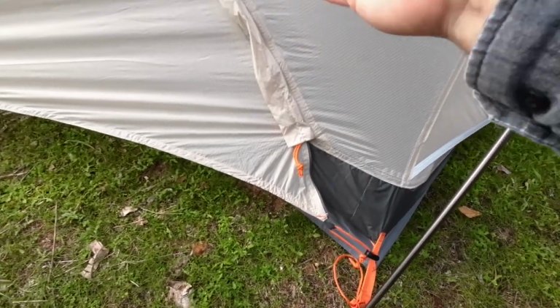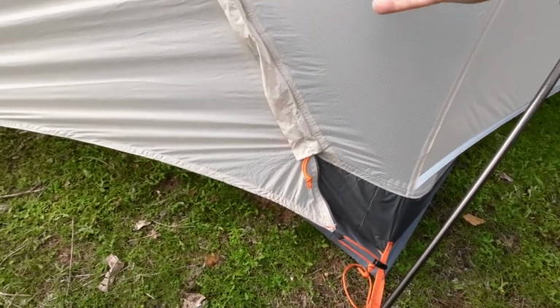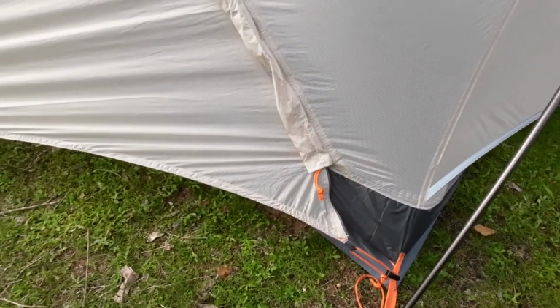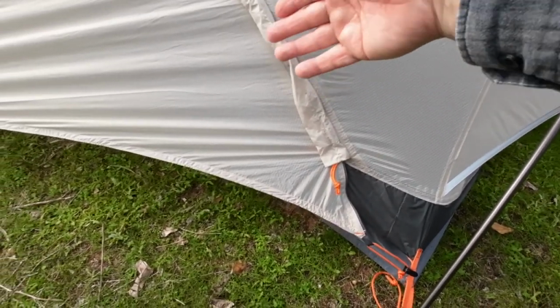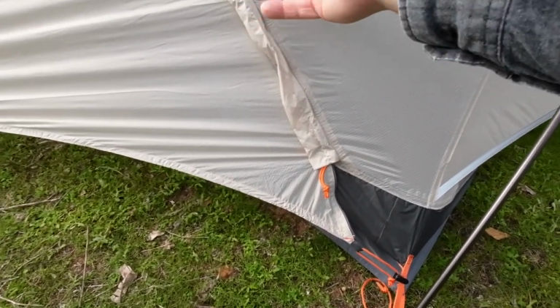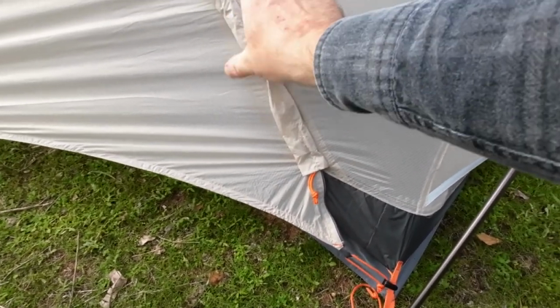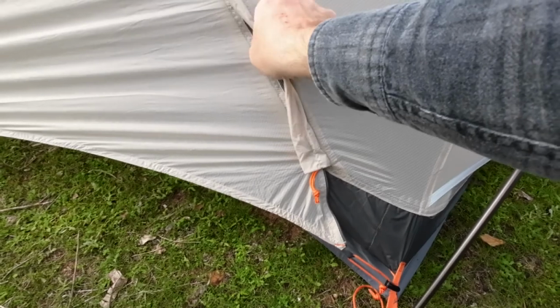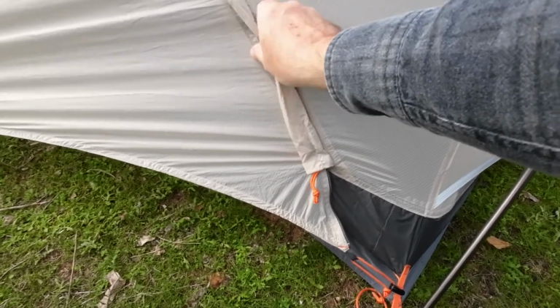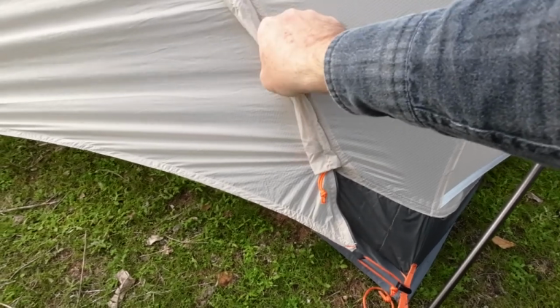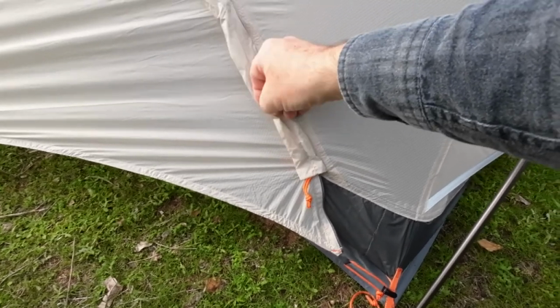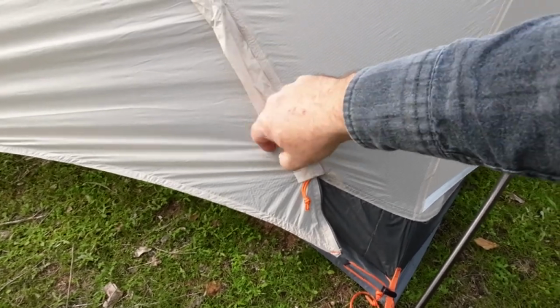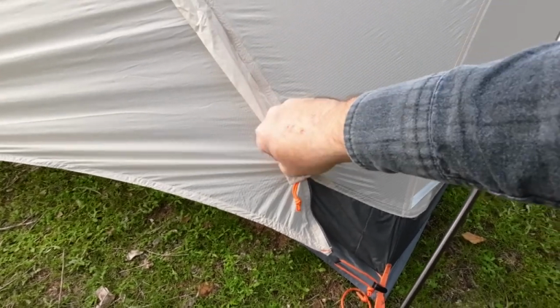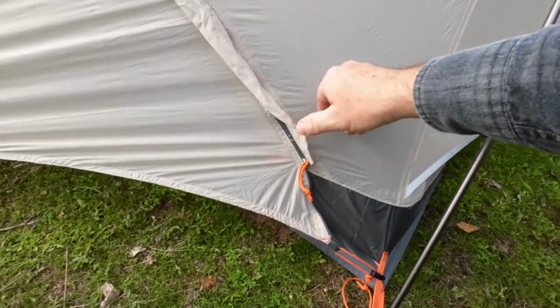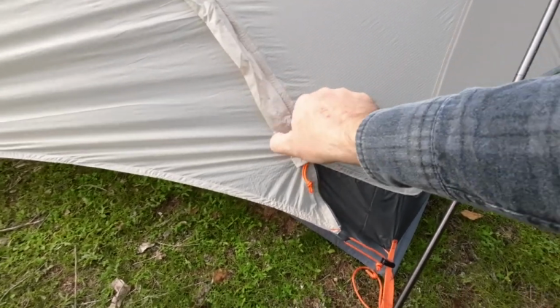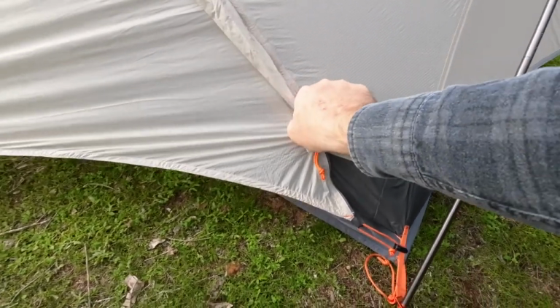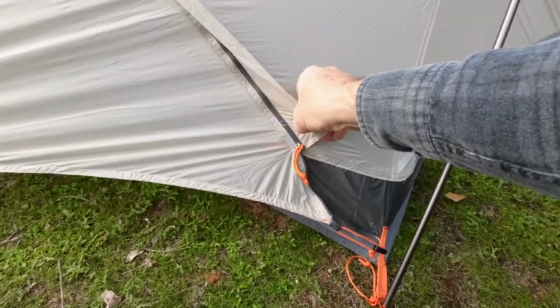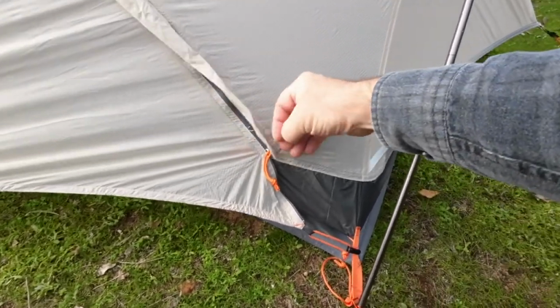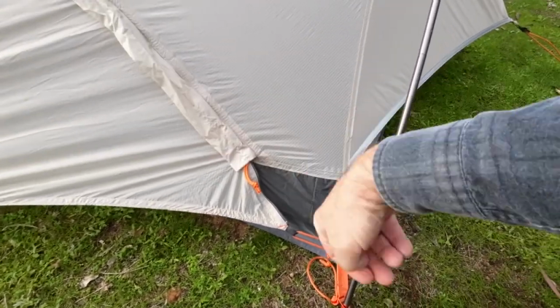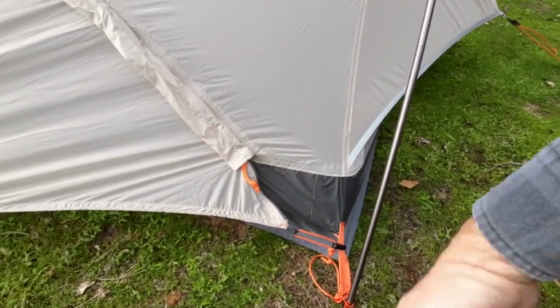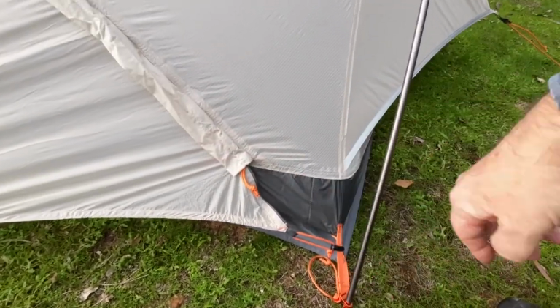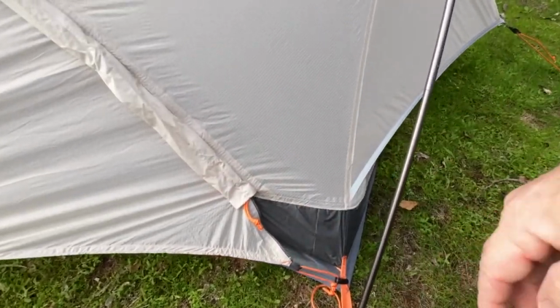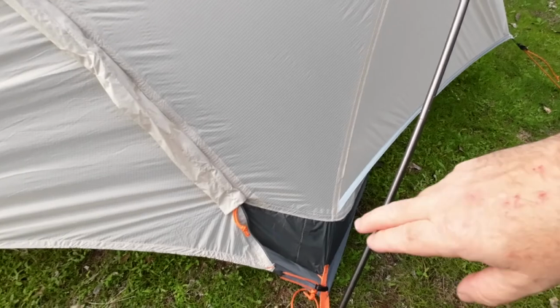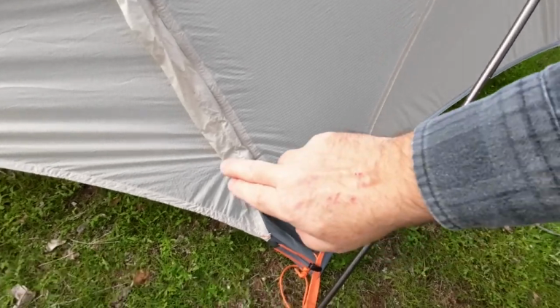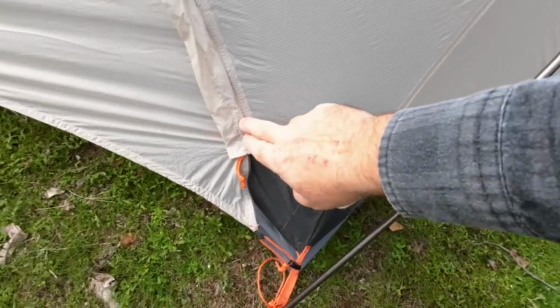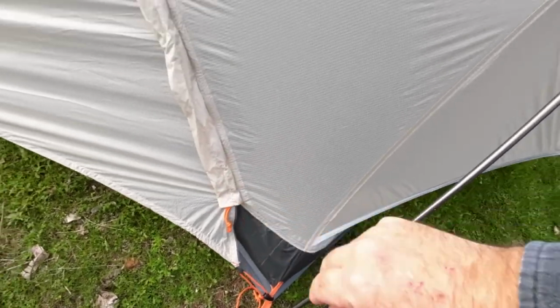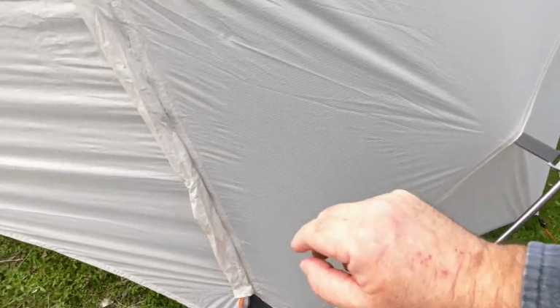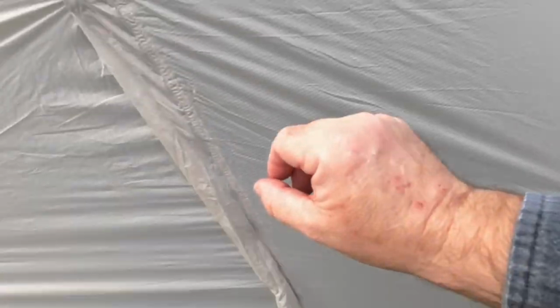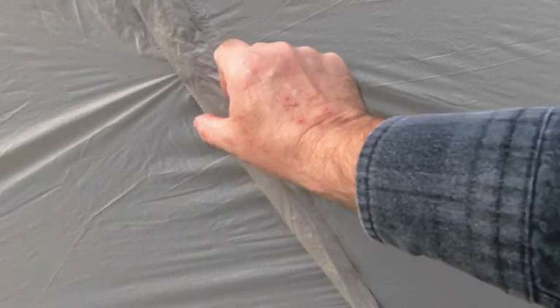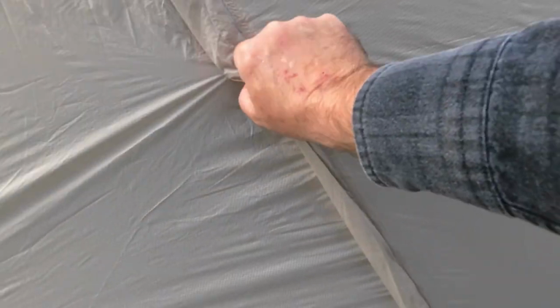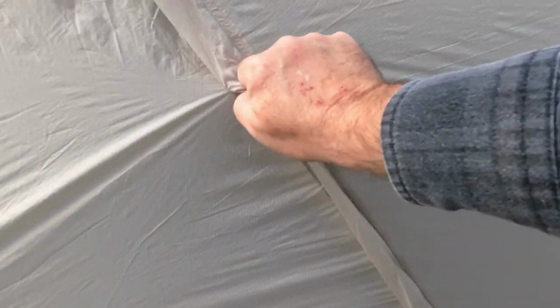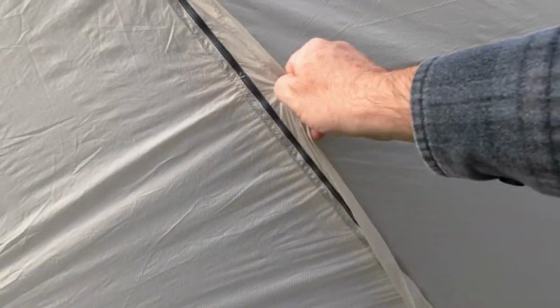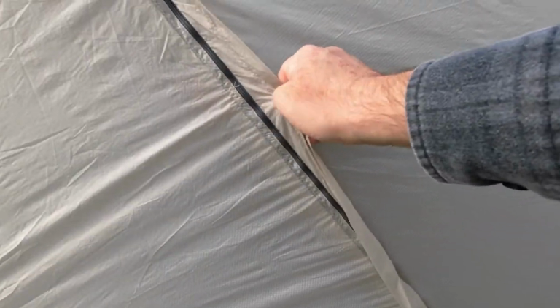So when you're inside you don't have to worry about trying to struggle to get the velcro done. Throw the zip up and it clips in place. We've got one at the bottom and one half way up.